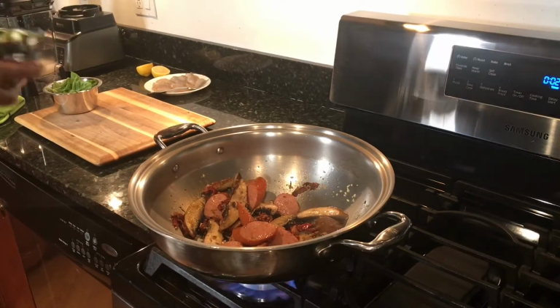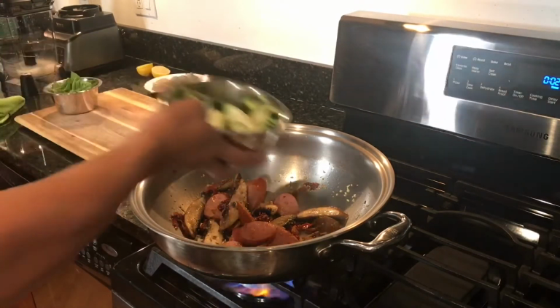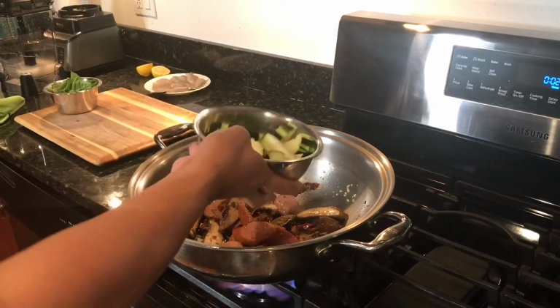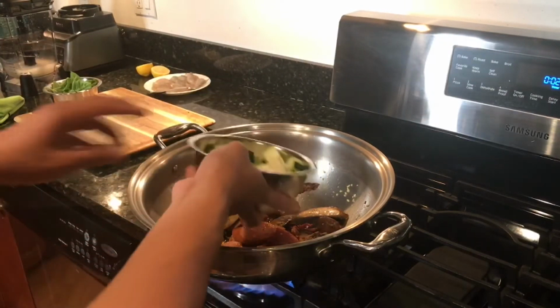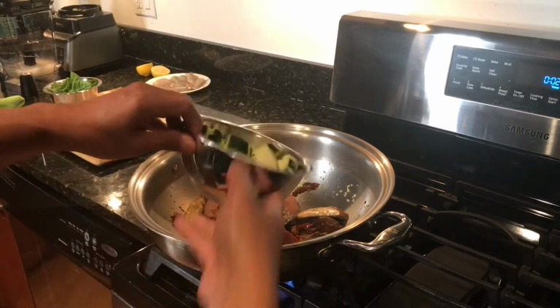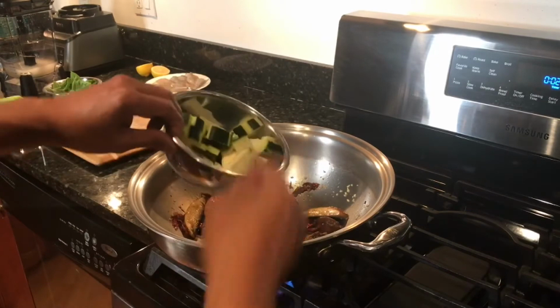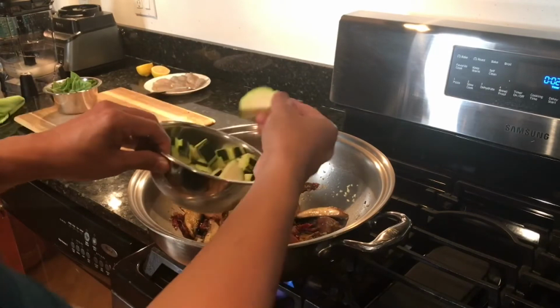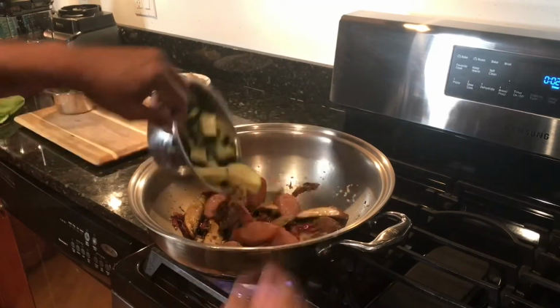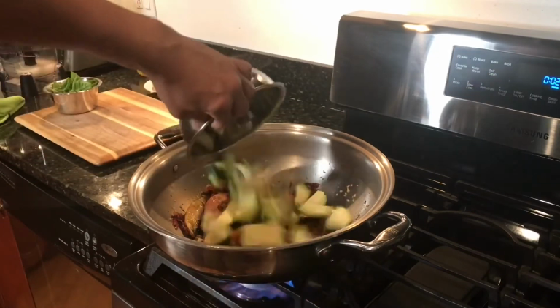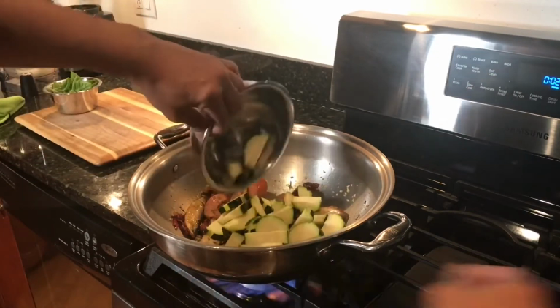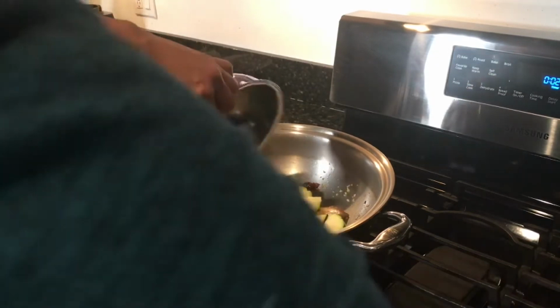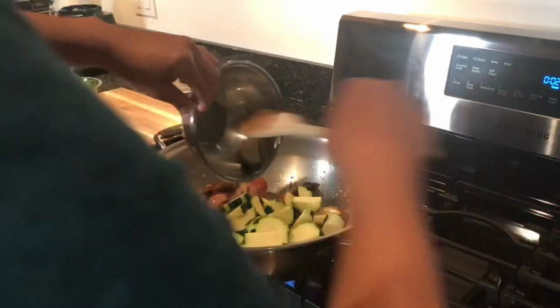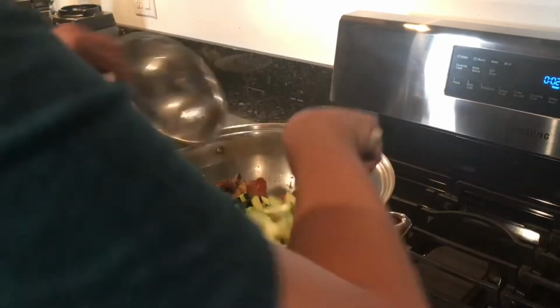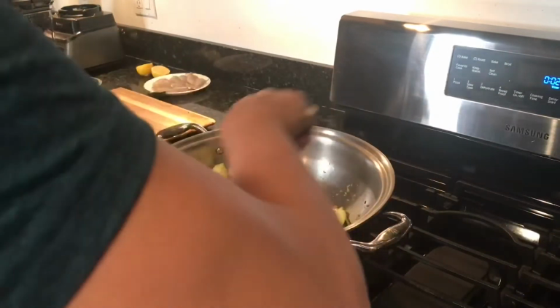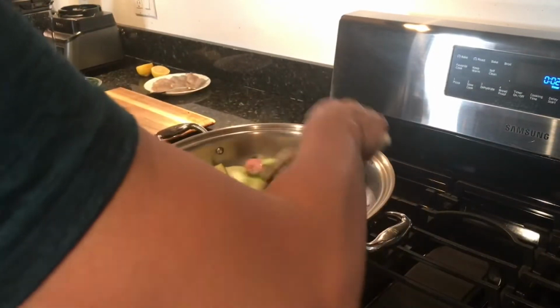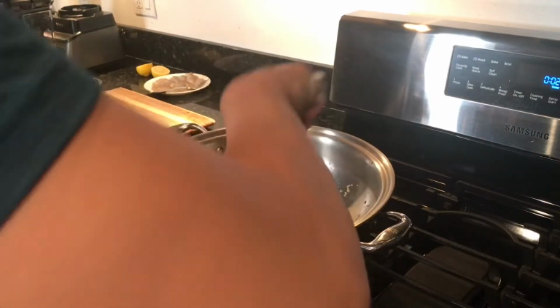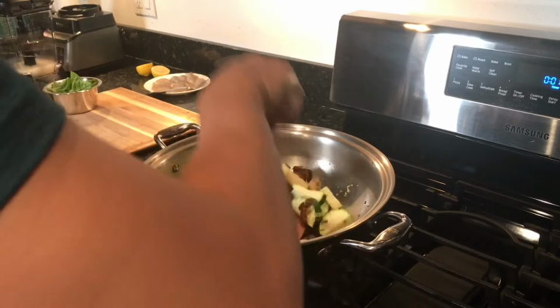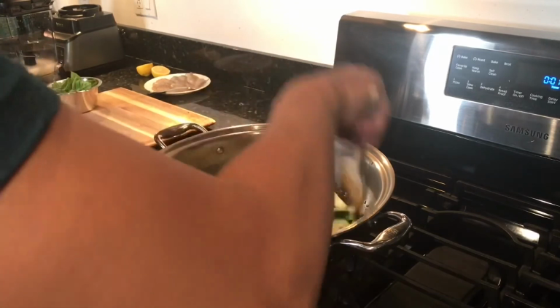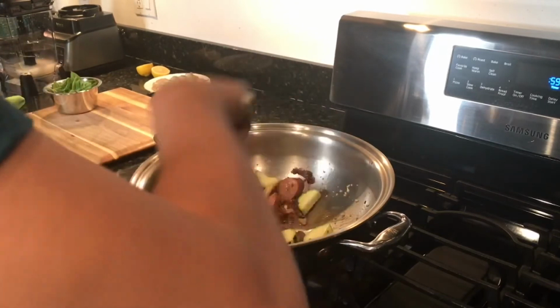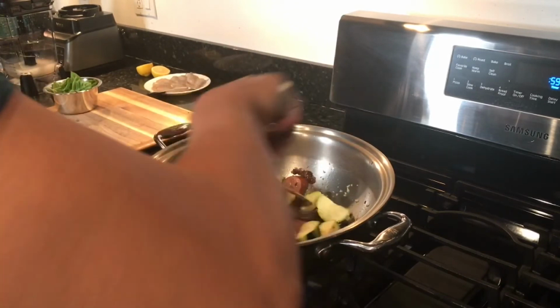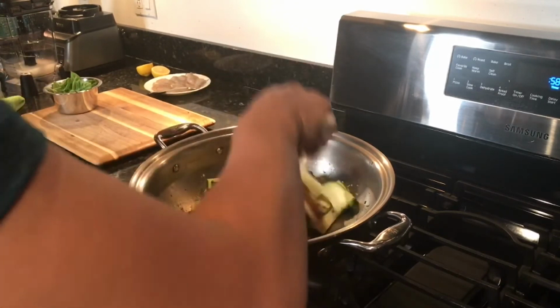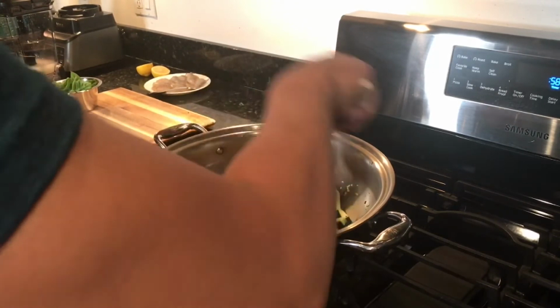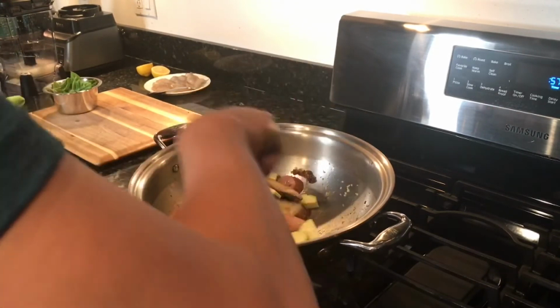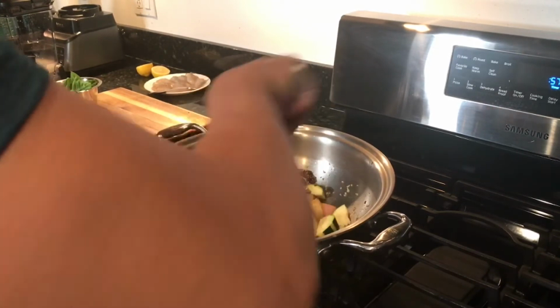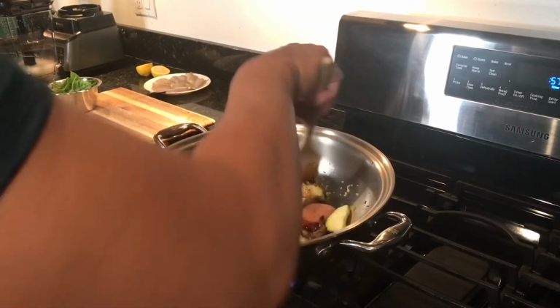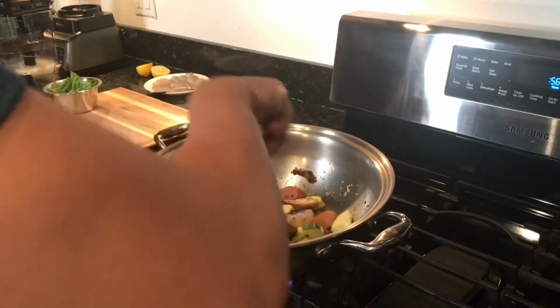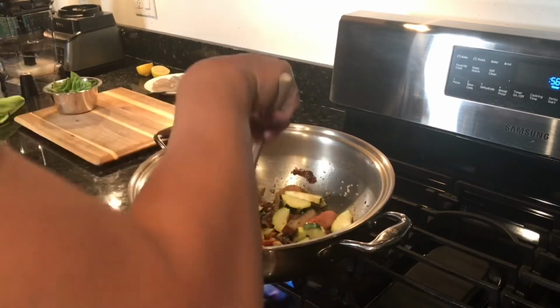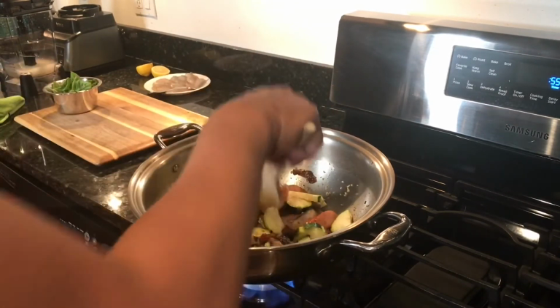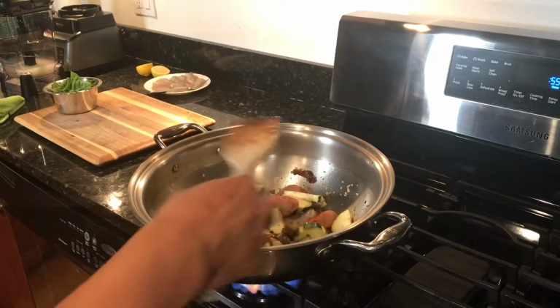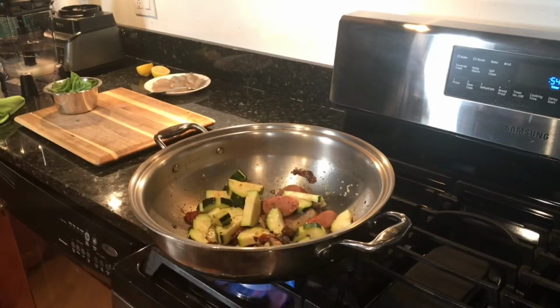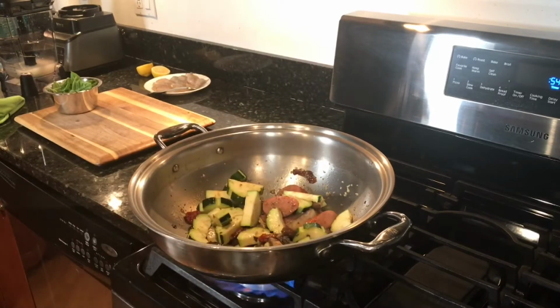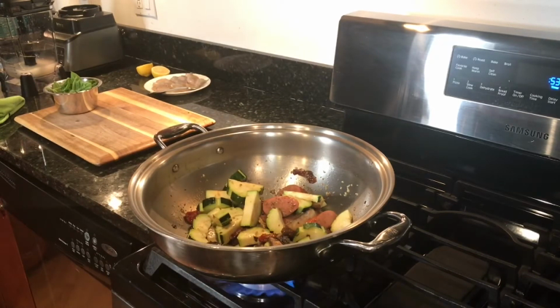During summer there's a lot of zucchini, so I added 1 large zucchini, unpeeled, sliced in thick pieces. We will cook this for about 30 seconds.